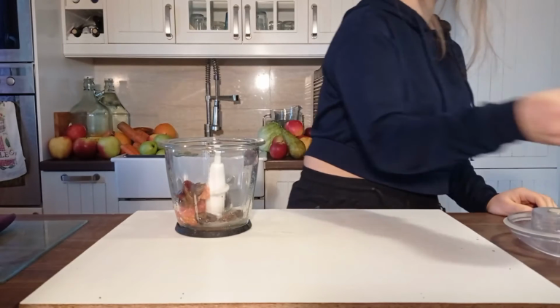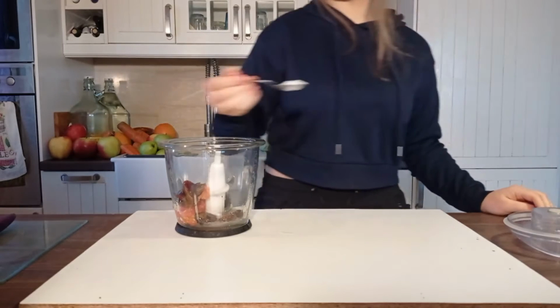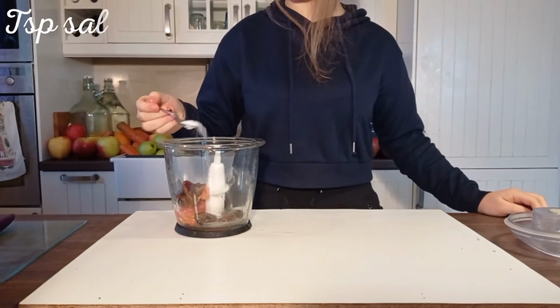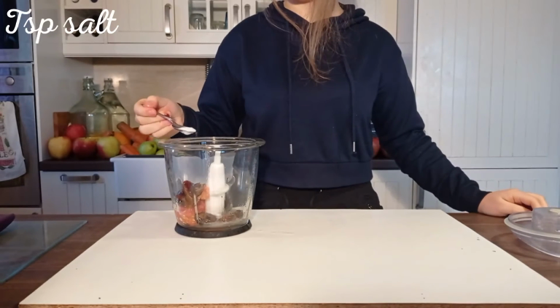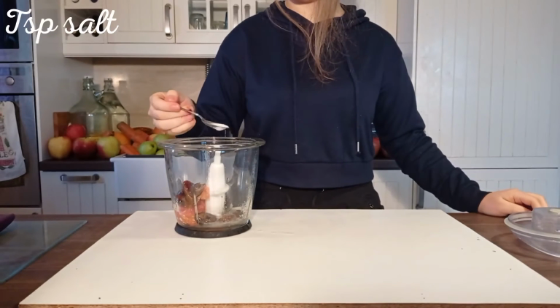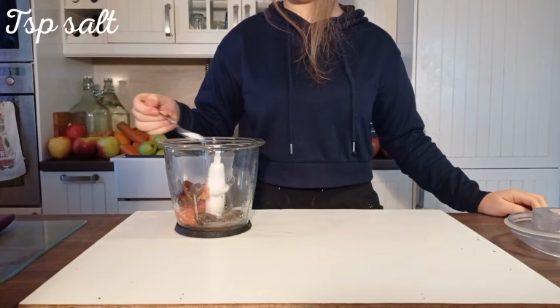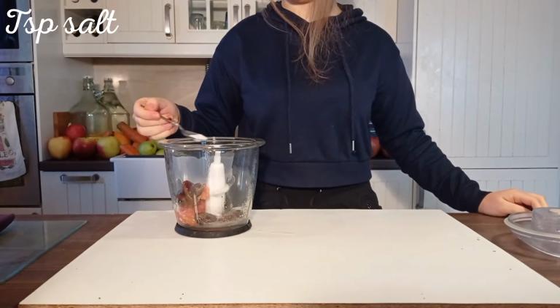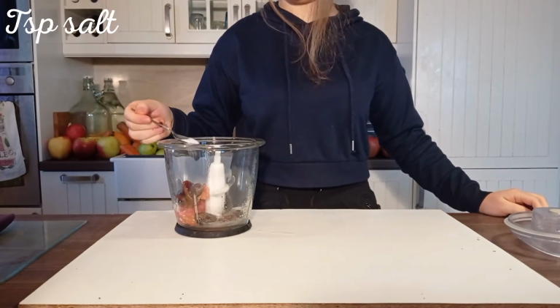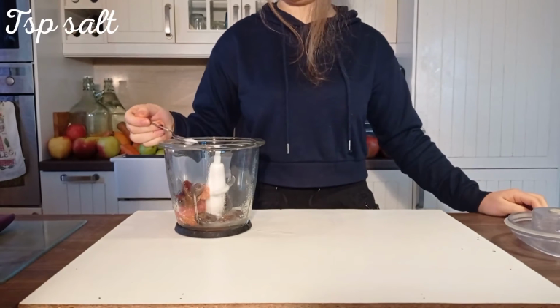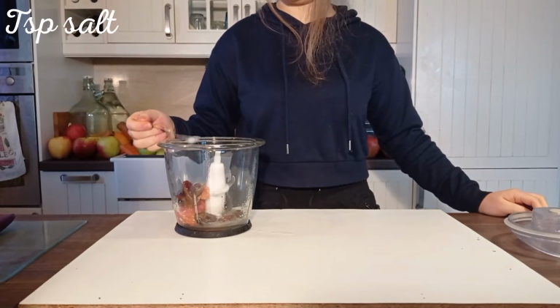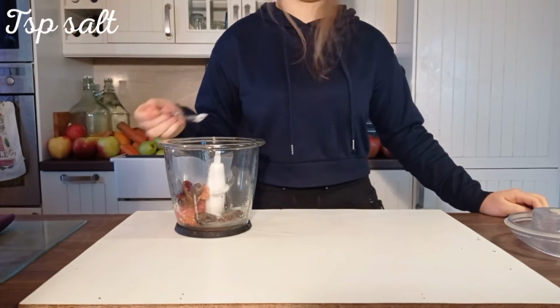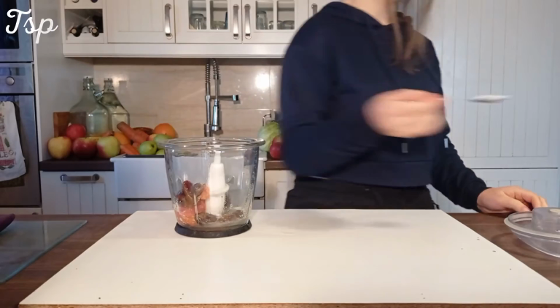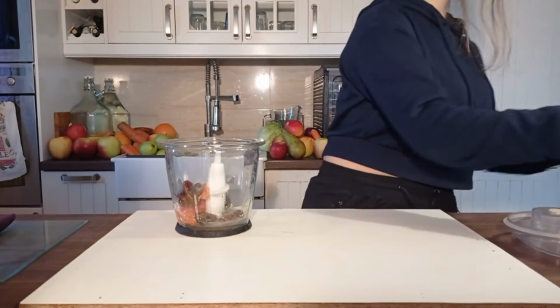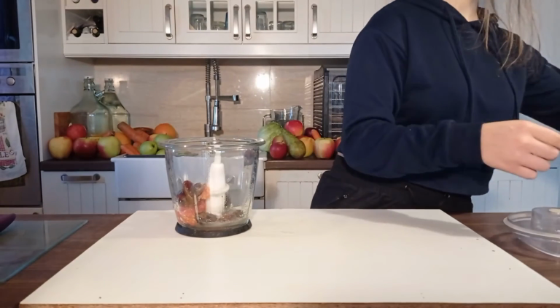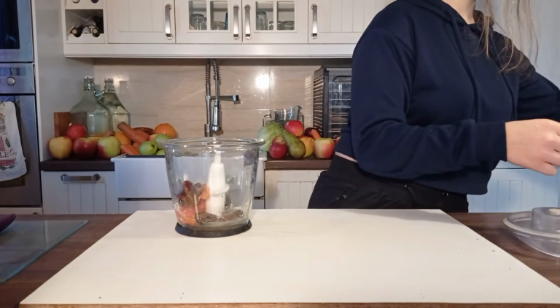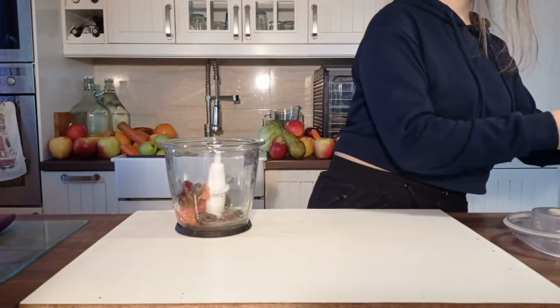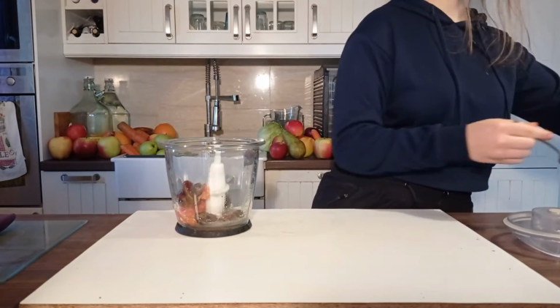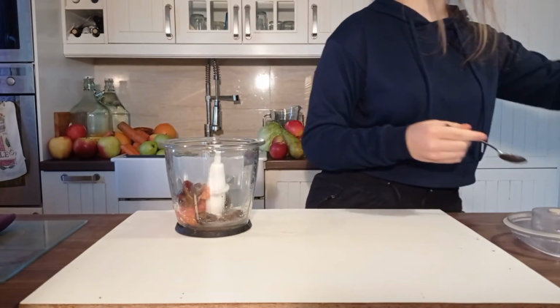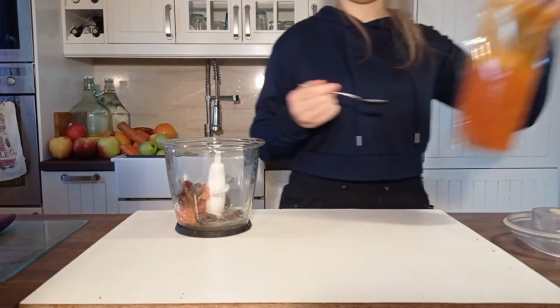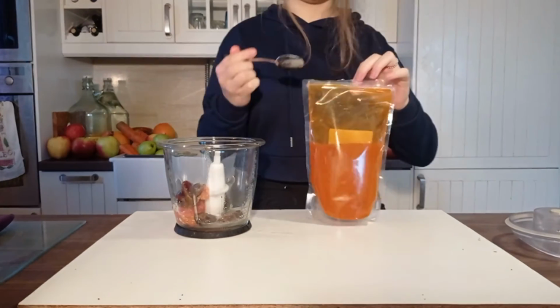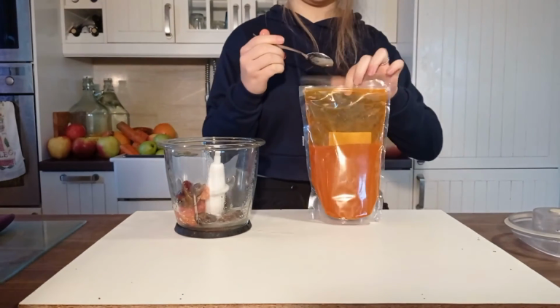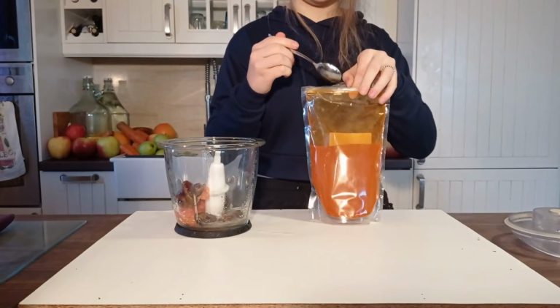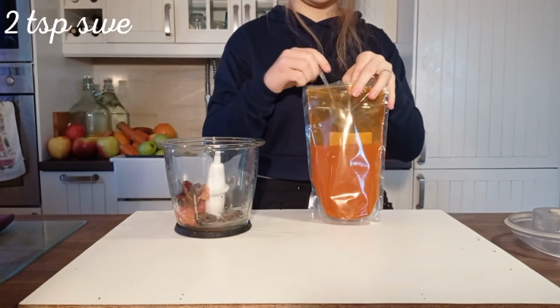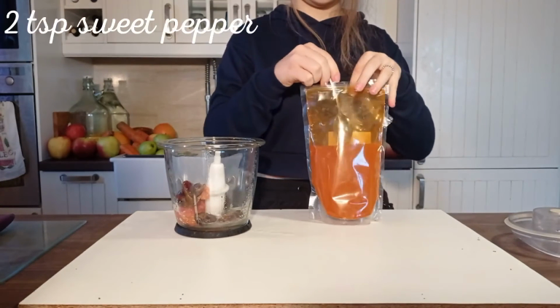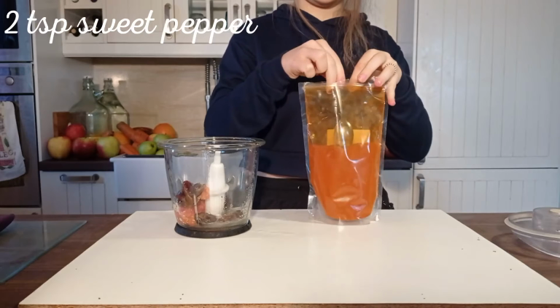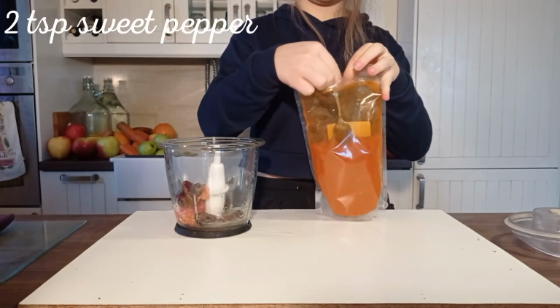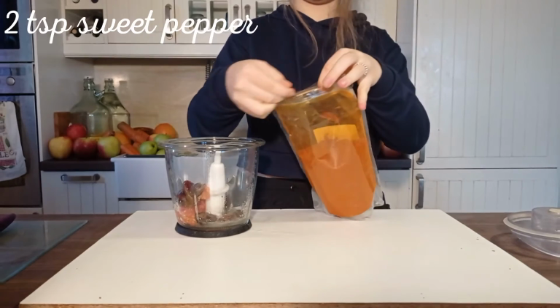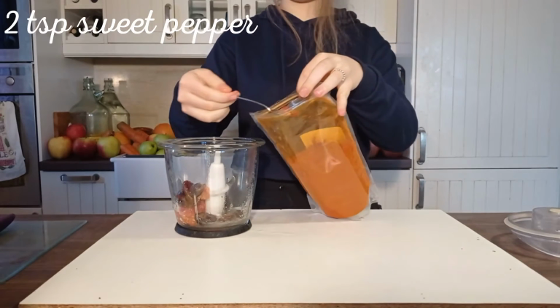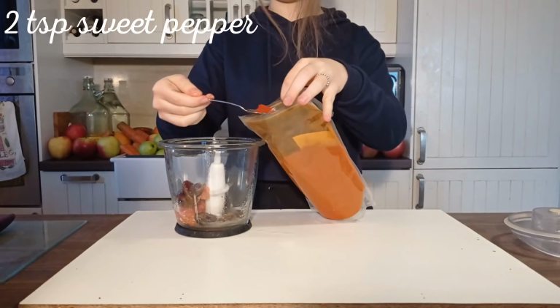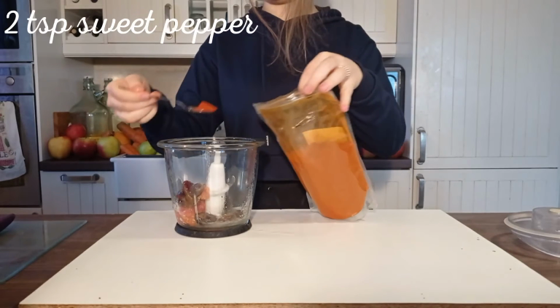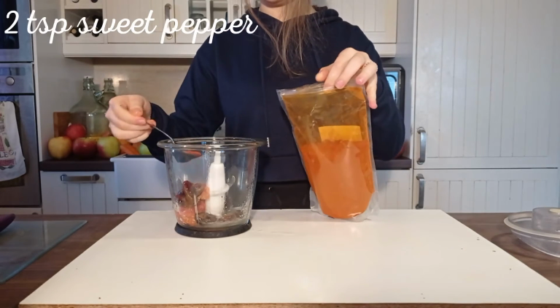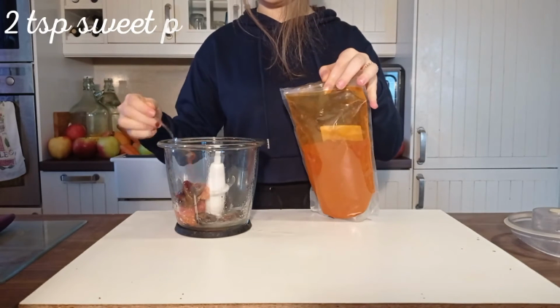Now we add spices like salt and sweet pepper. To make the ketchup more spicy, we can use hot pepper or some black pepper. We mix everything together.